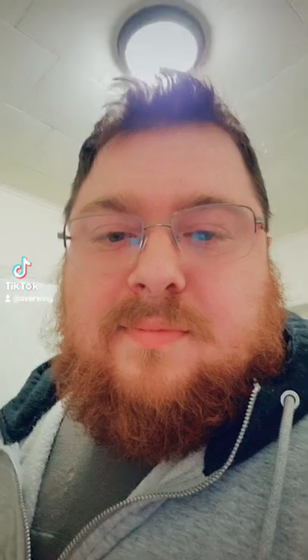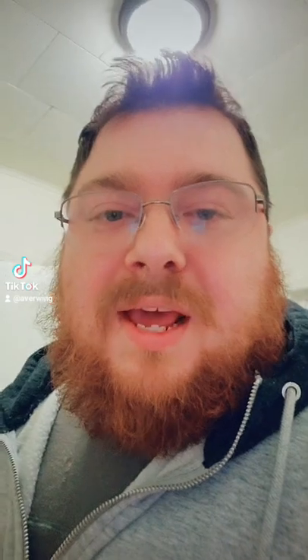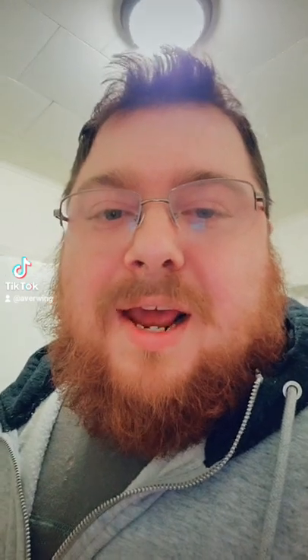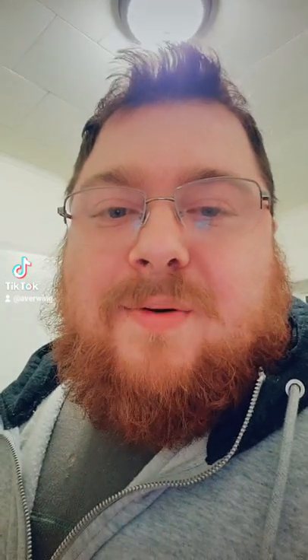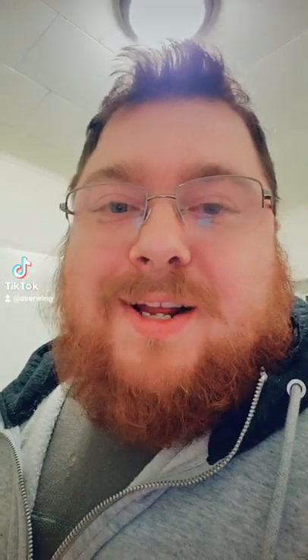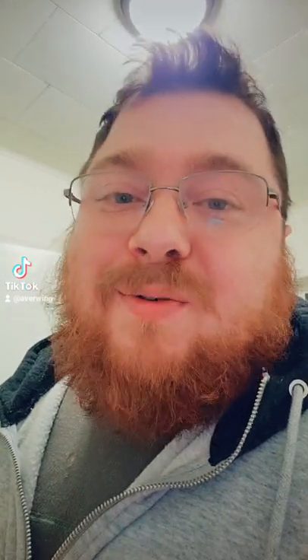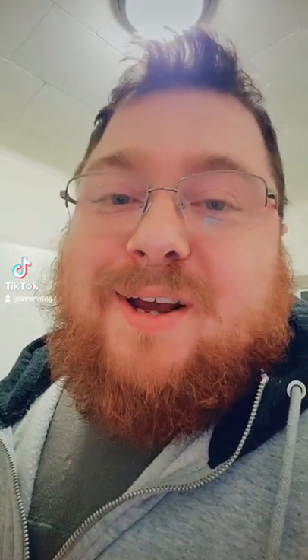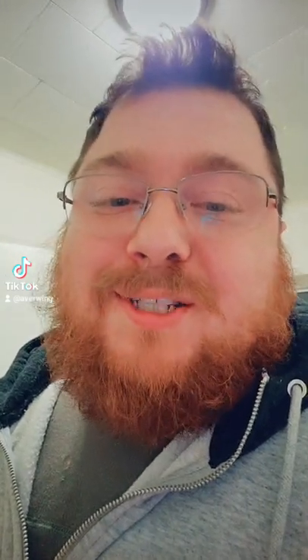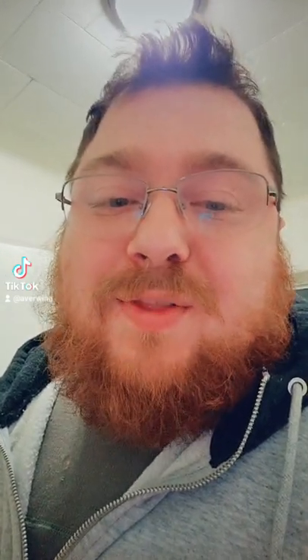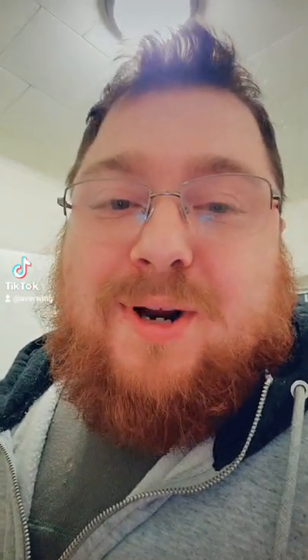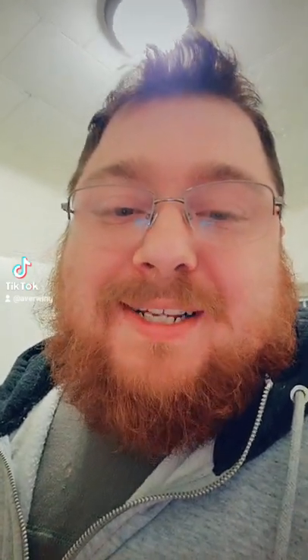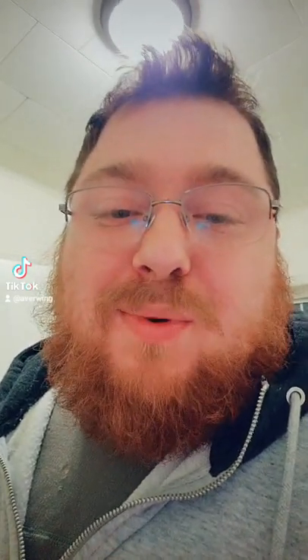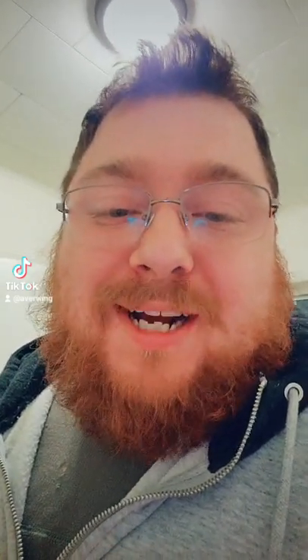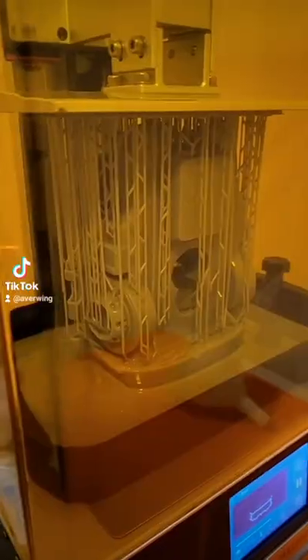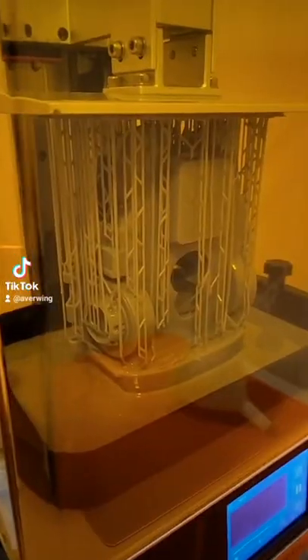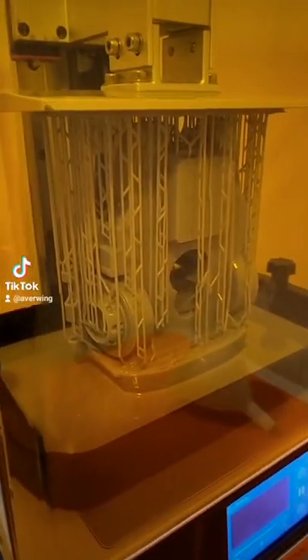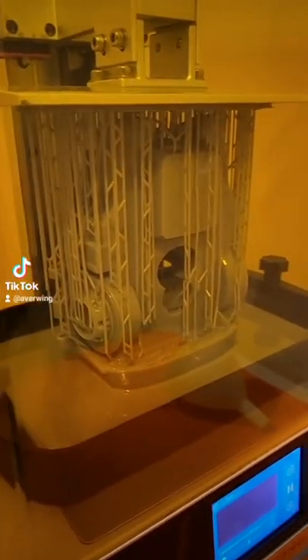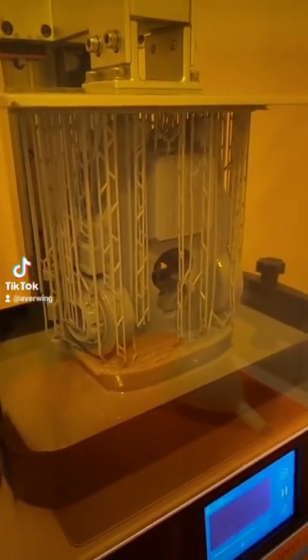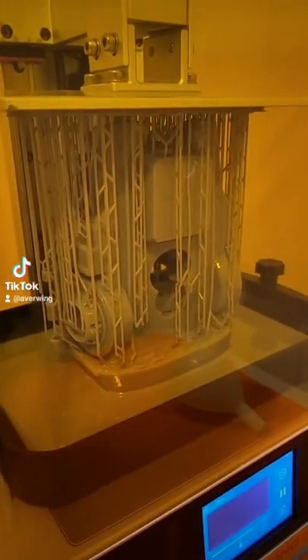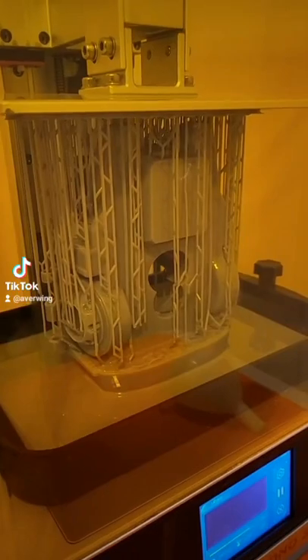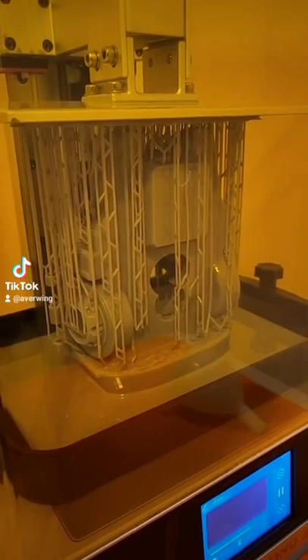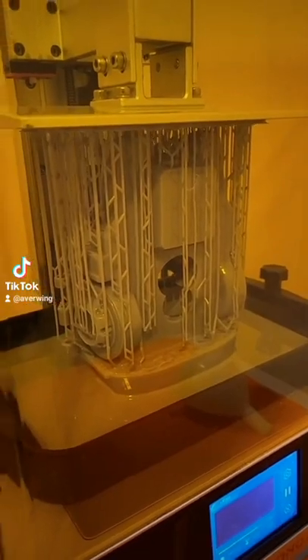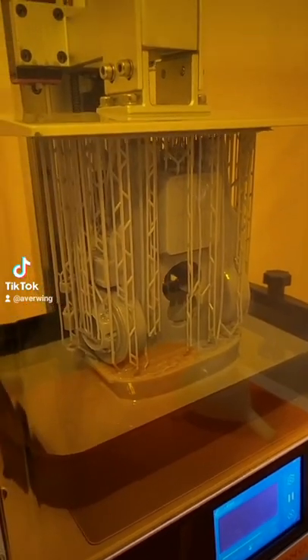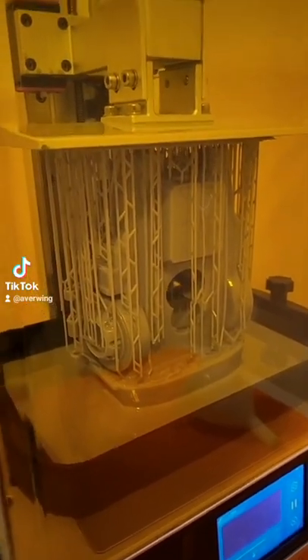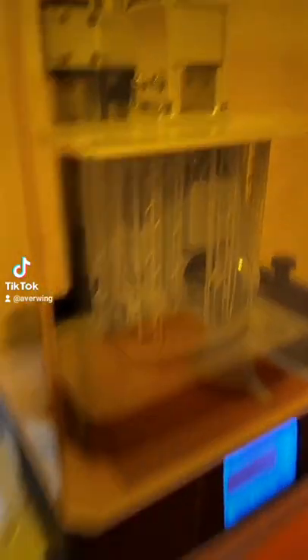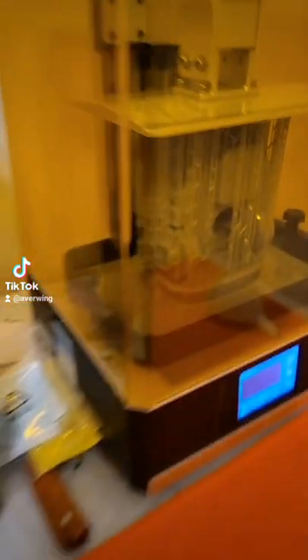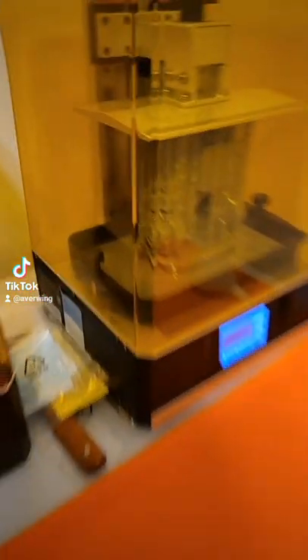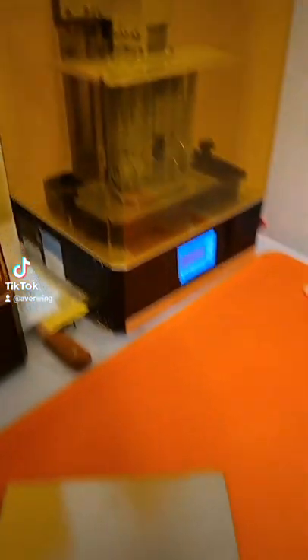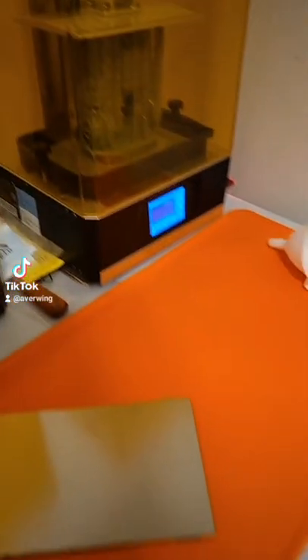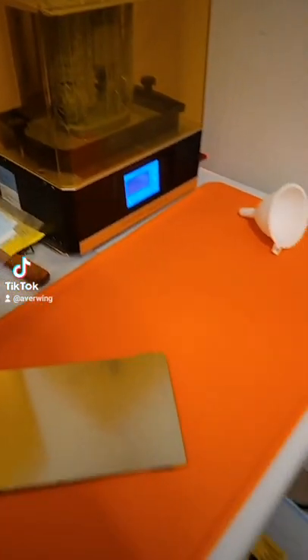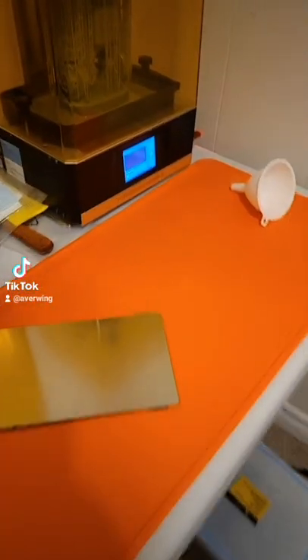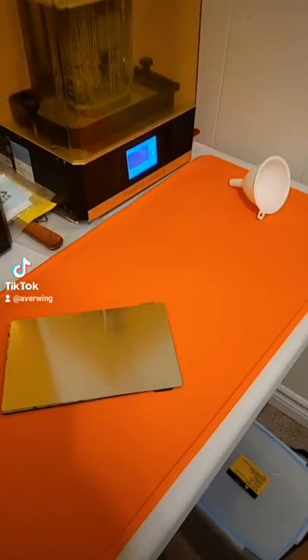Hey everyone. So the print is almost done. As you can see, it's coming out pretty nicely. Also, we got some new items in today.